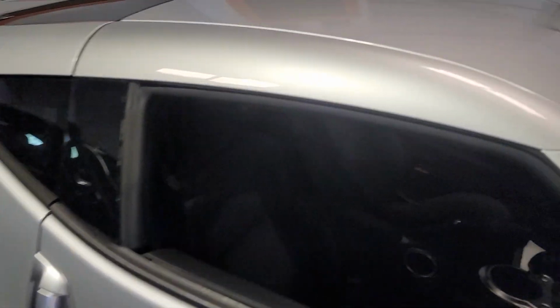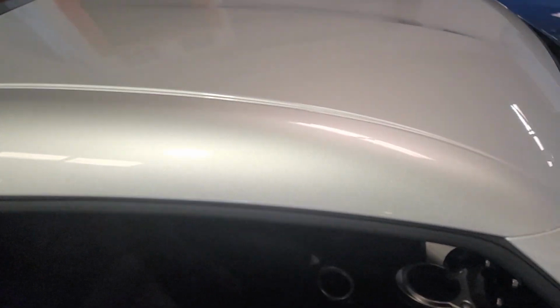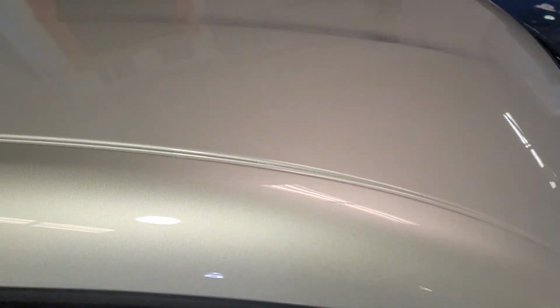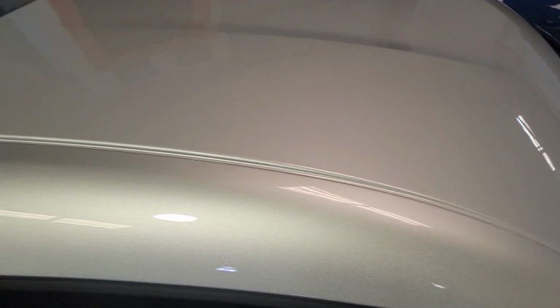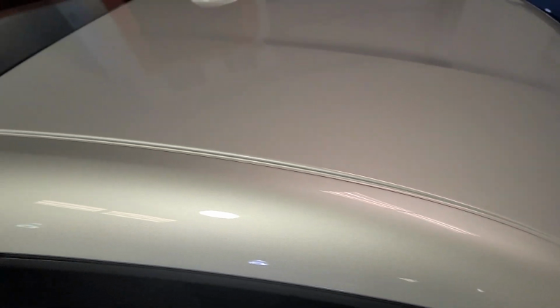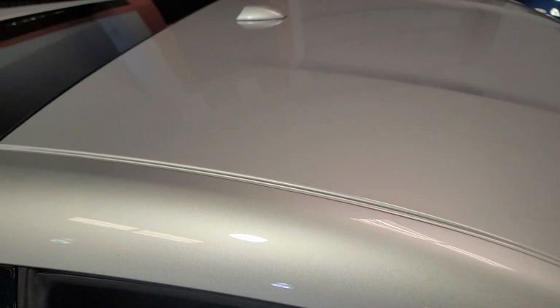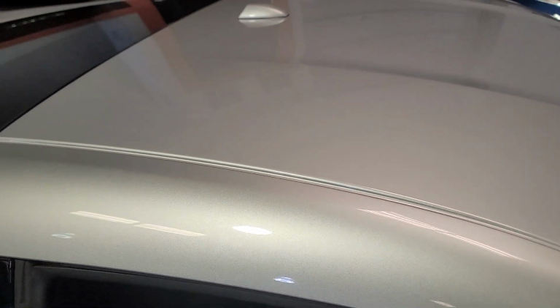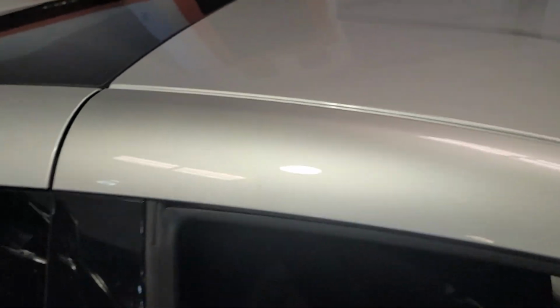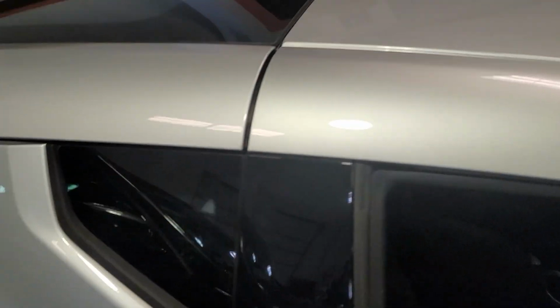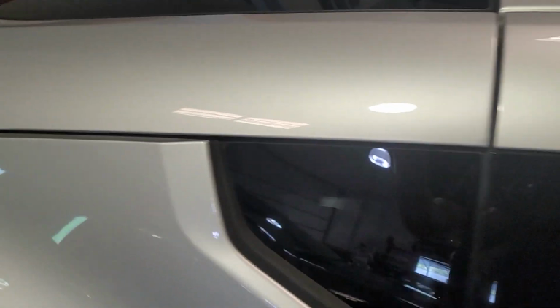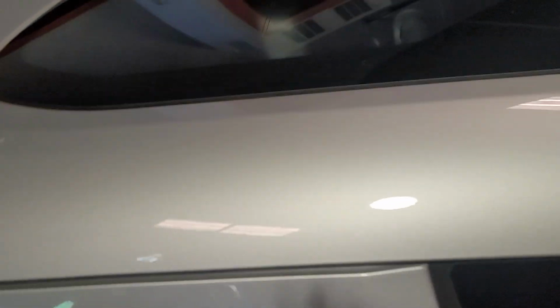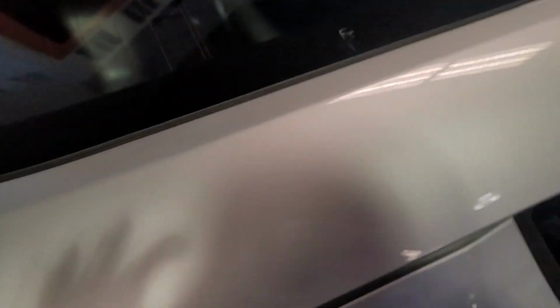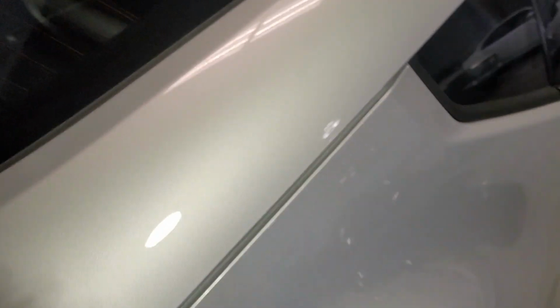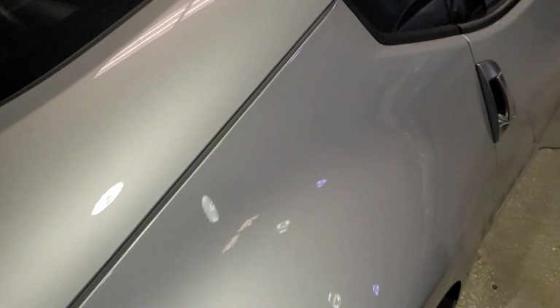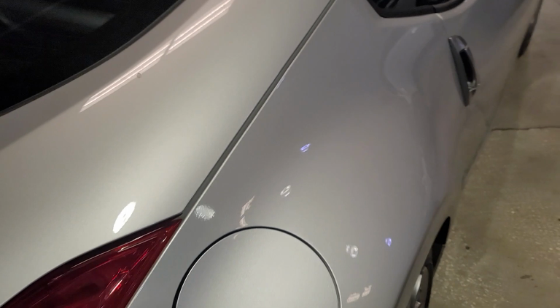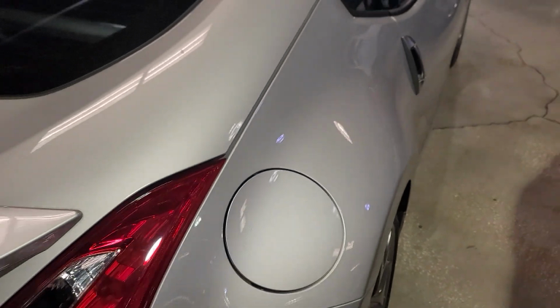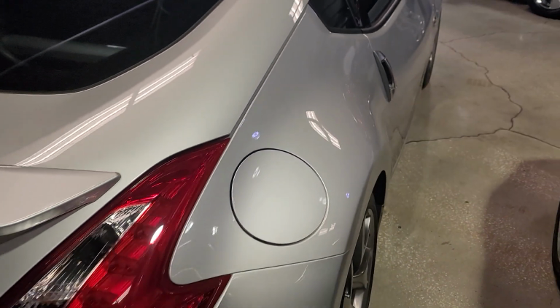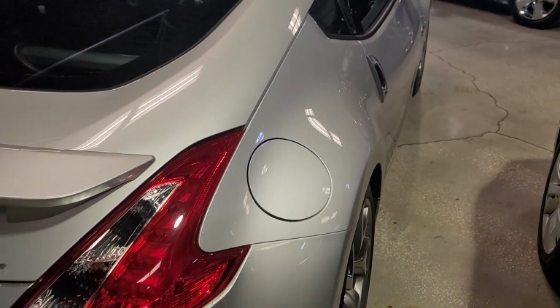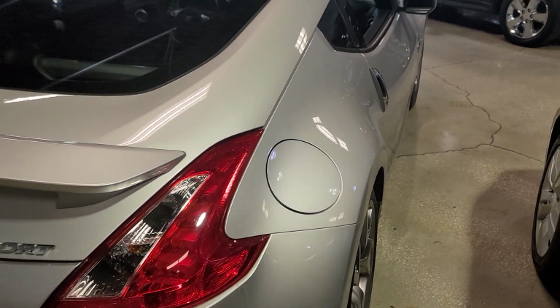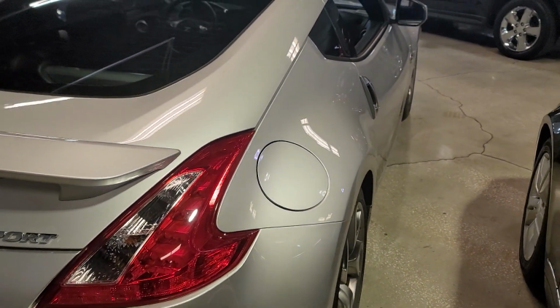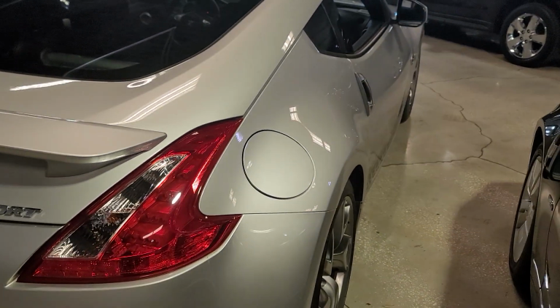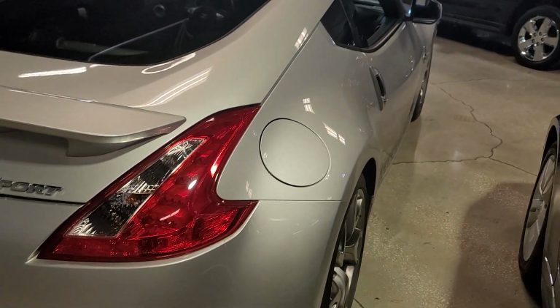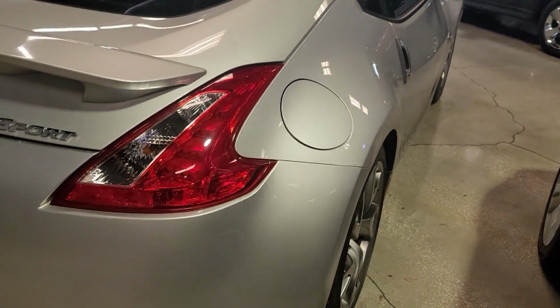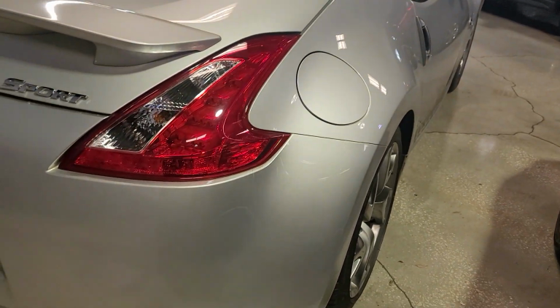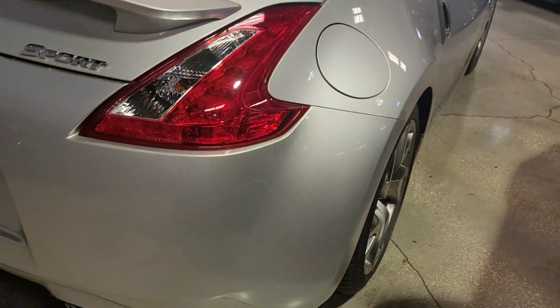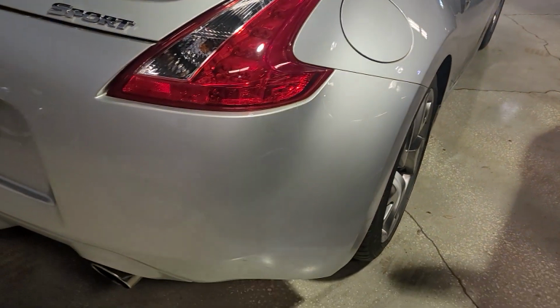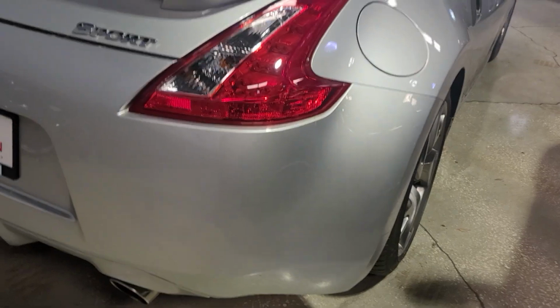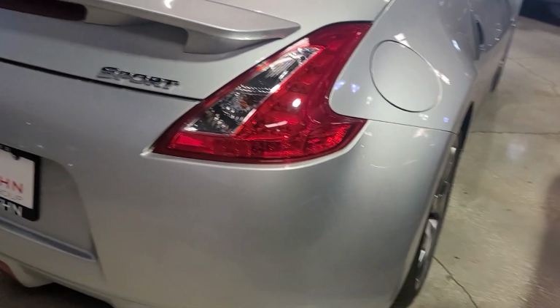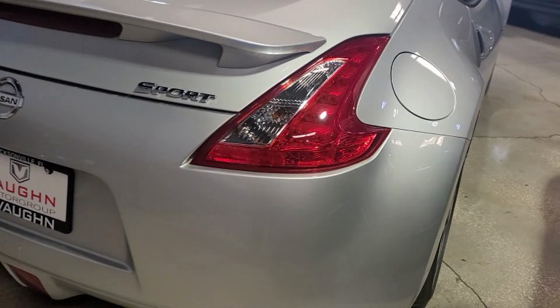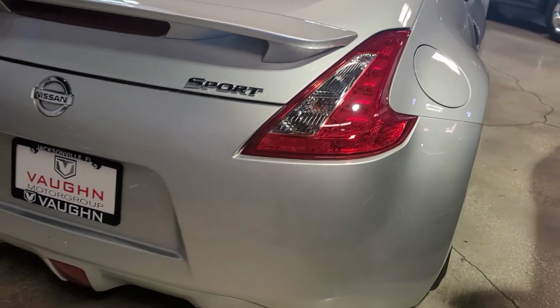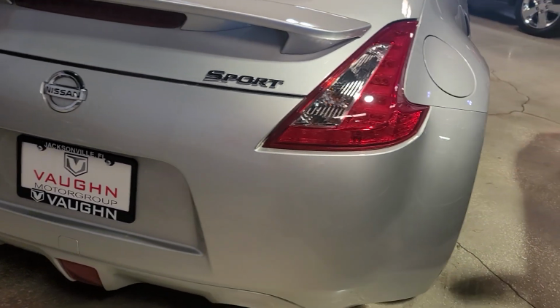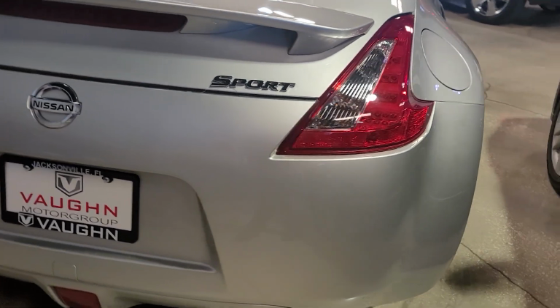And the roof is perfect. No dents again, as I mentioned. The rear bumper, again, excellent.